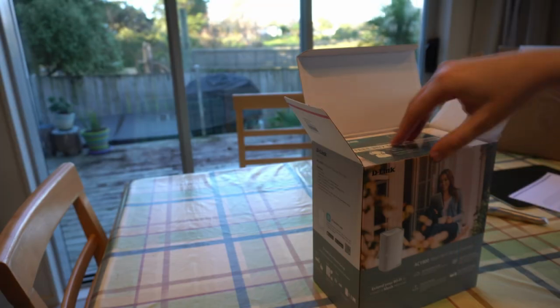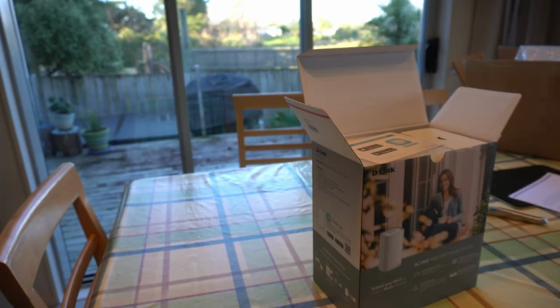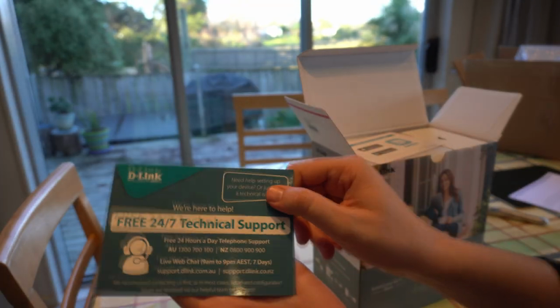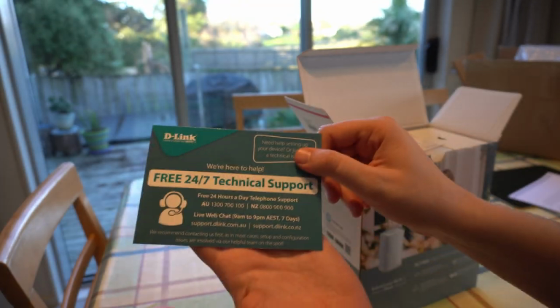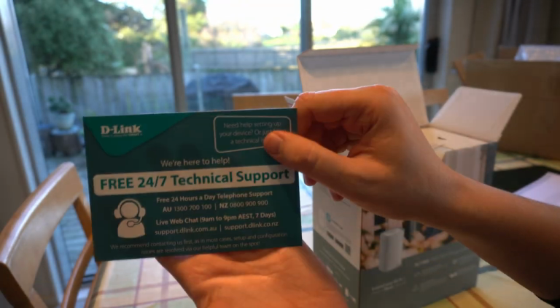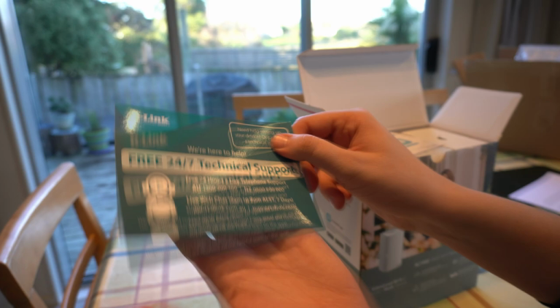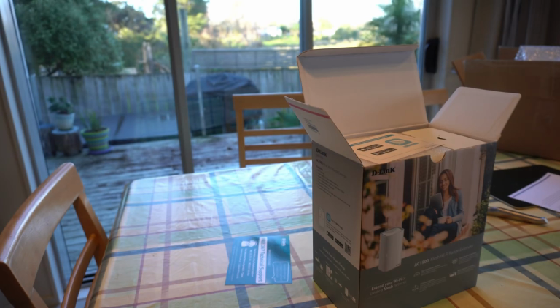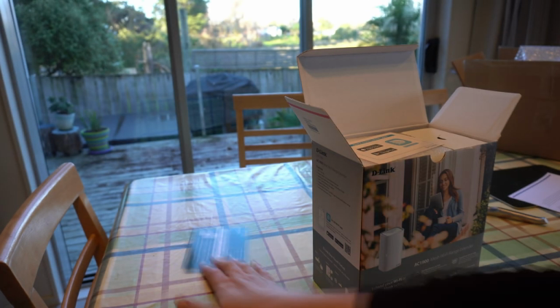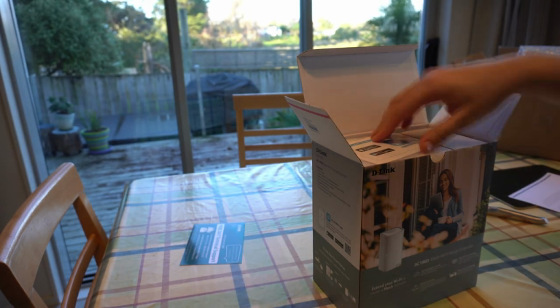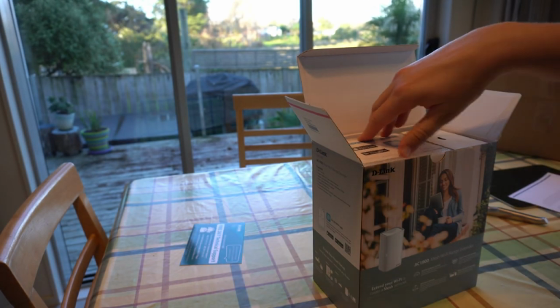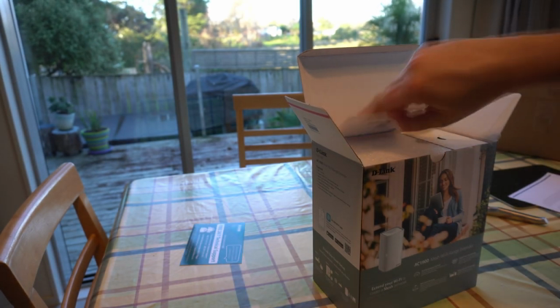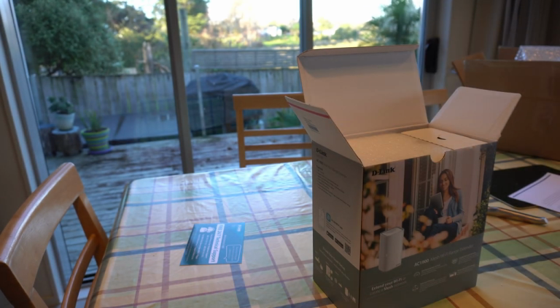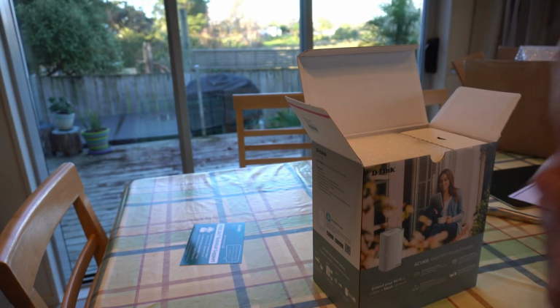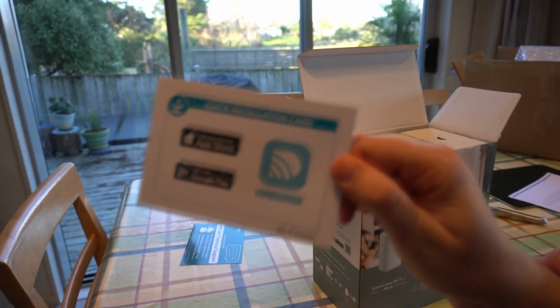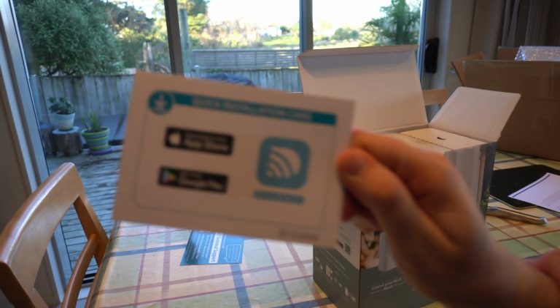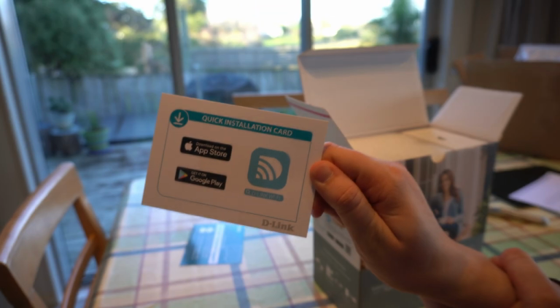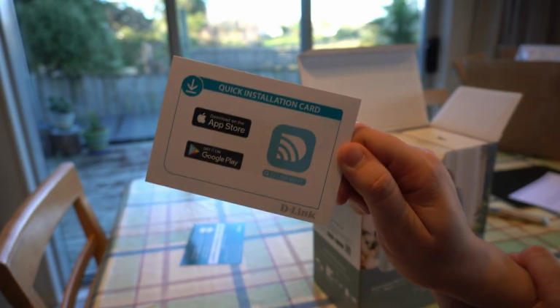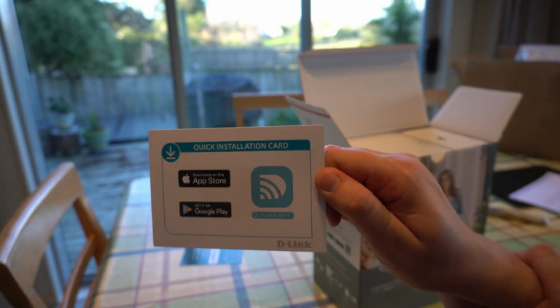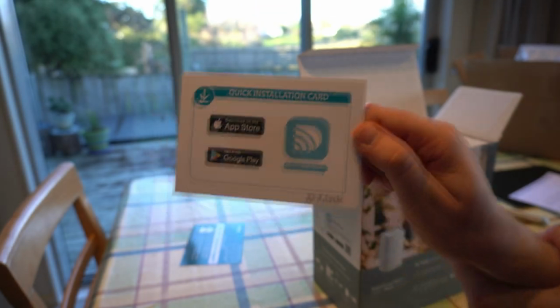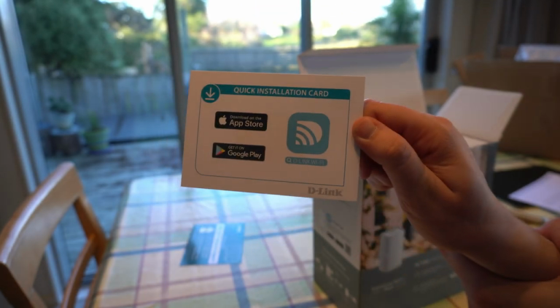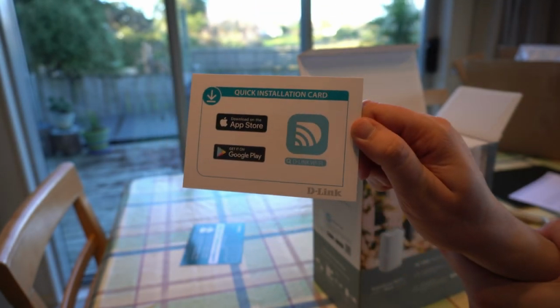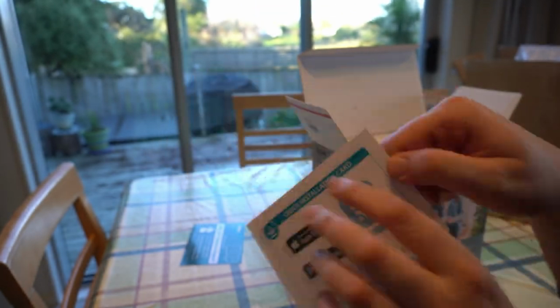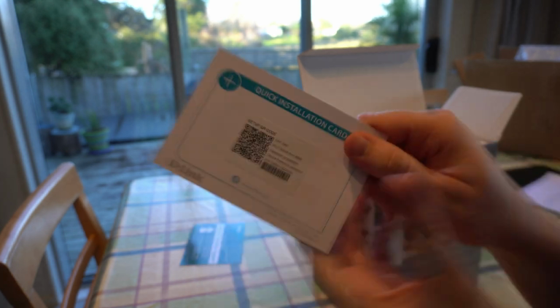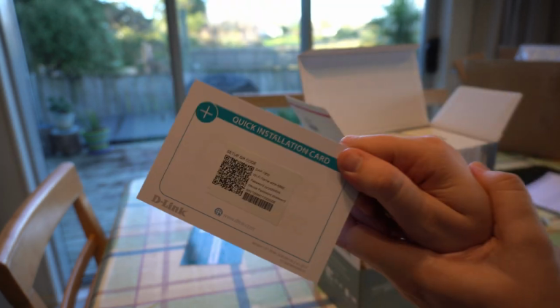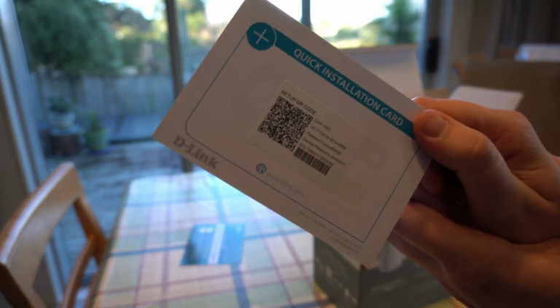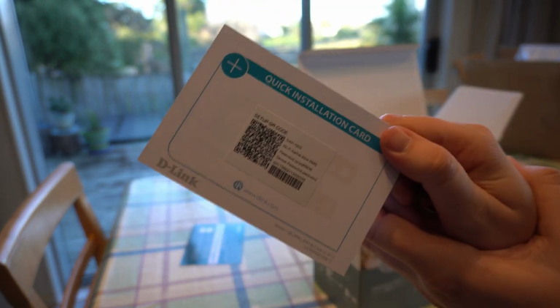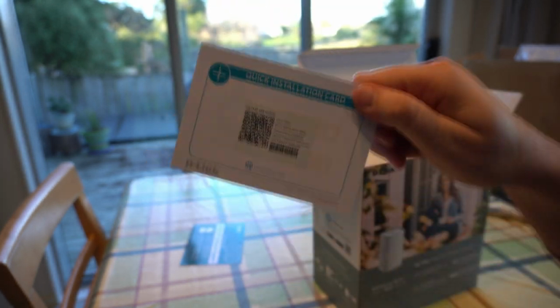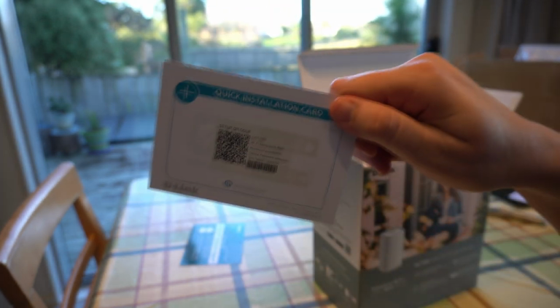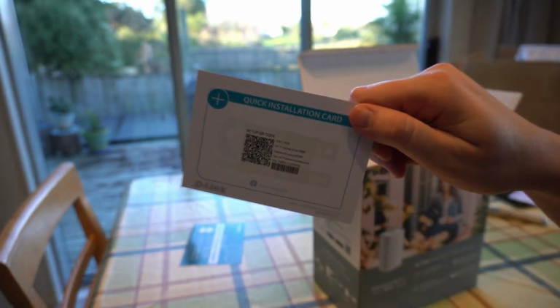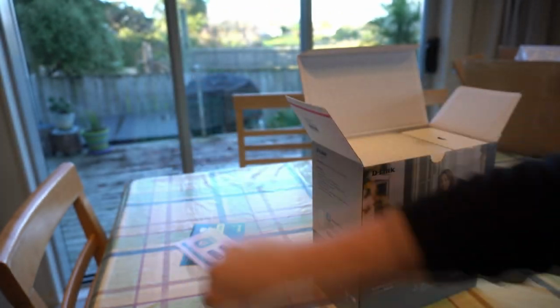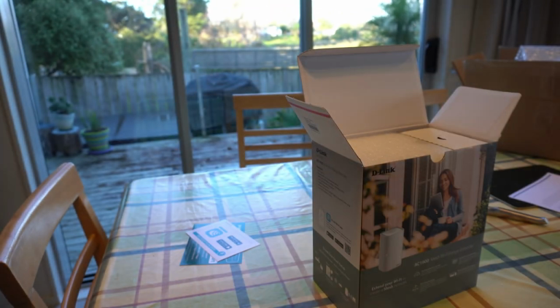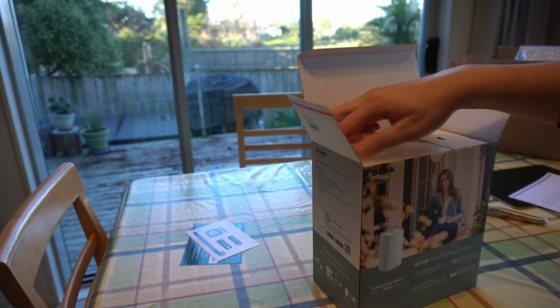In the box we have the device itself, the power adapter, an ethernet cable, as well as a quick install guide and warranty documents.